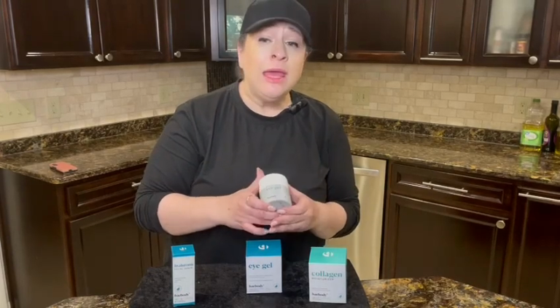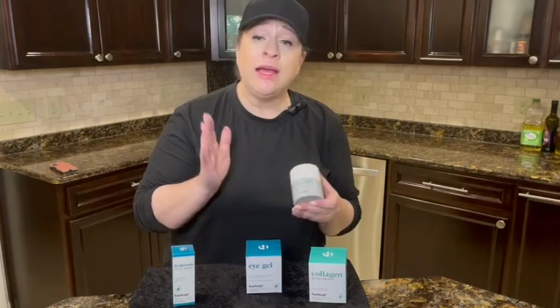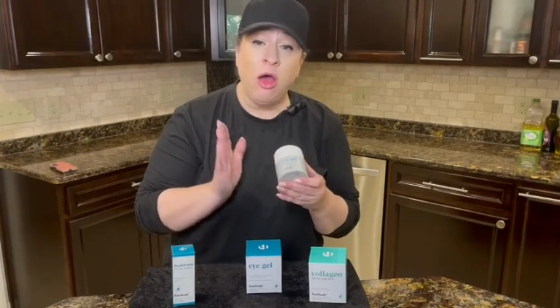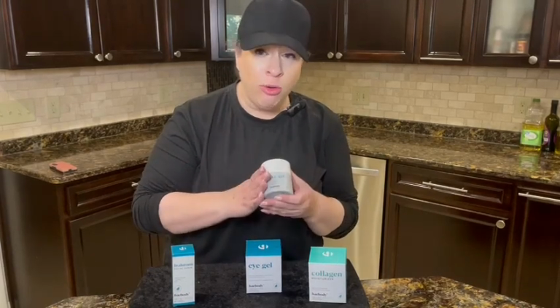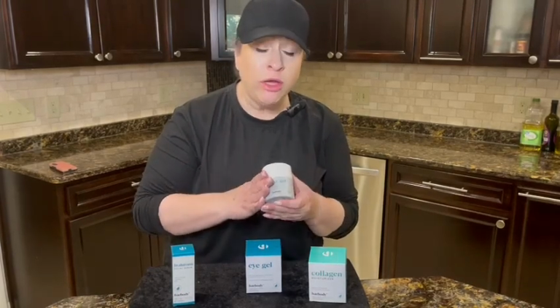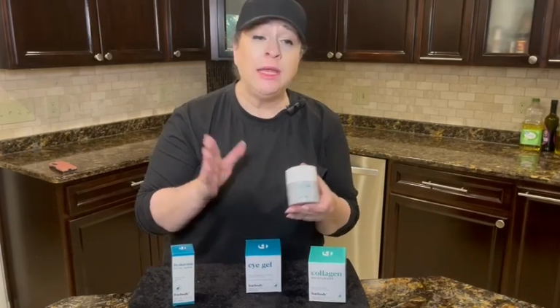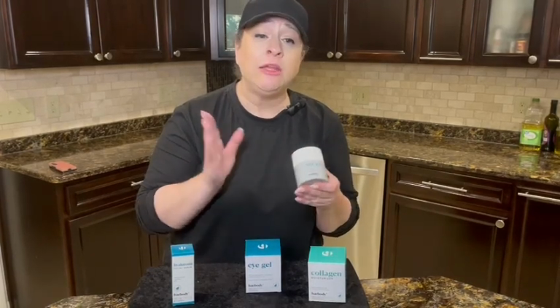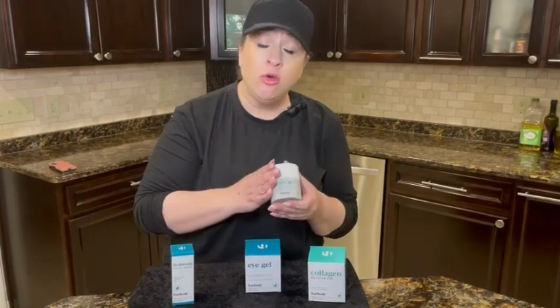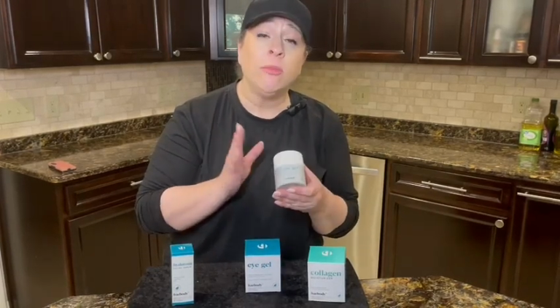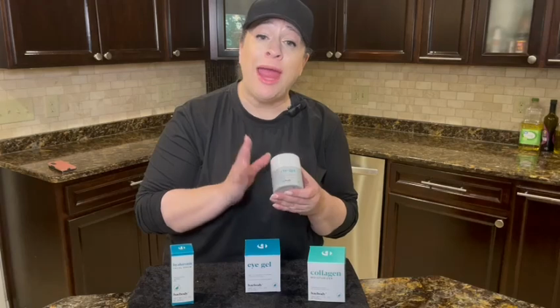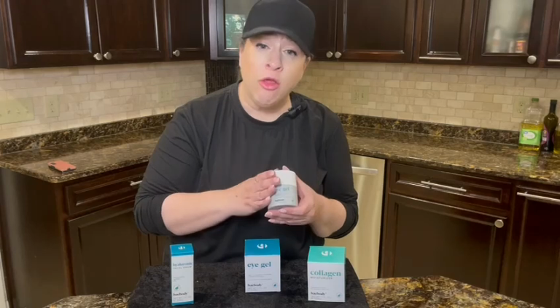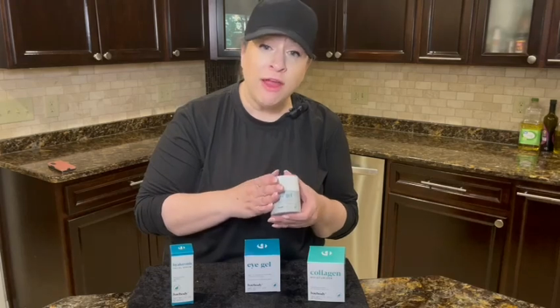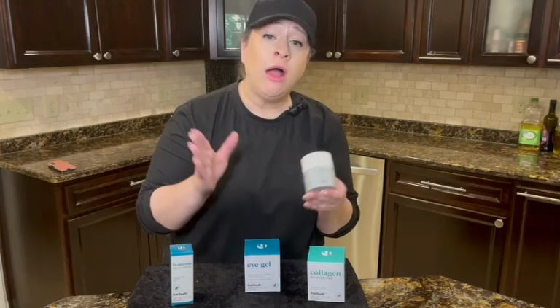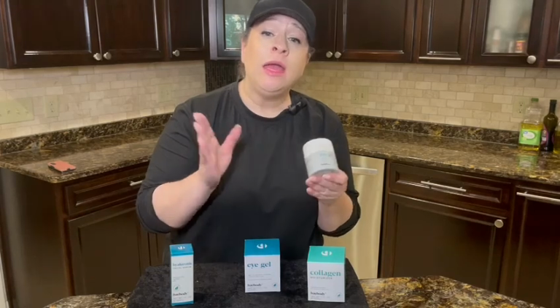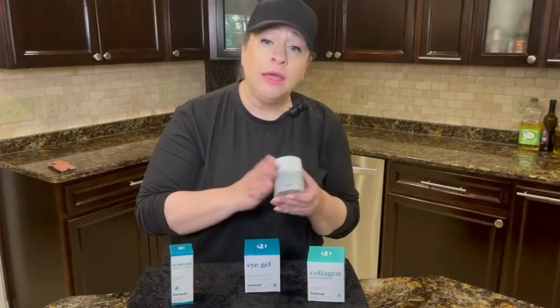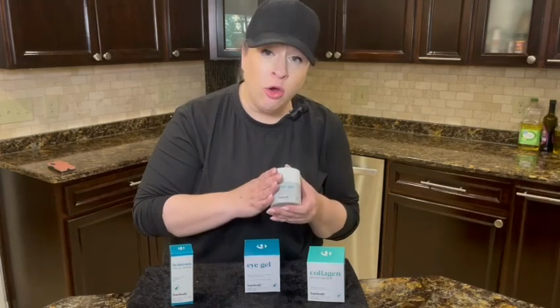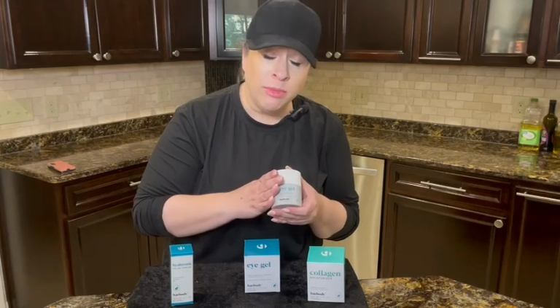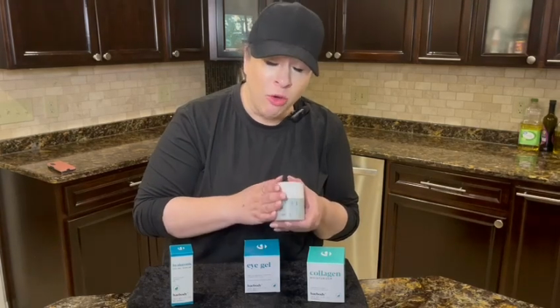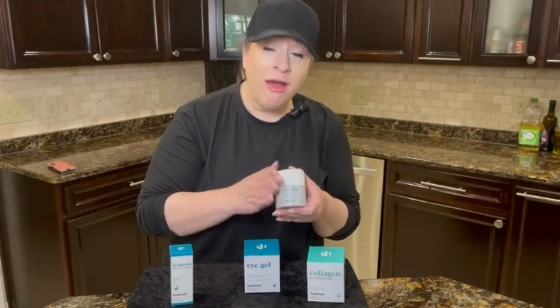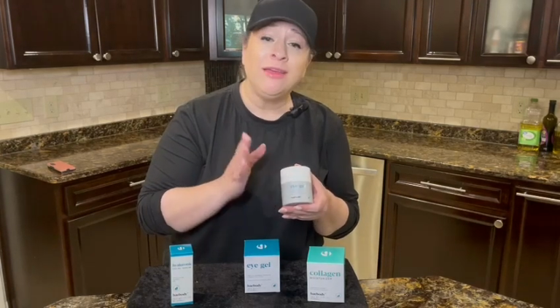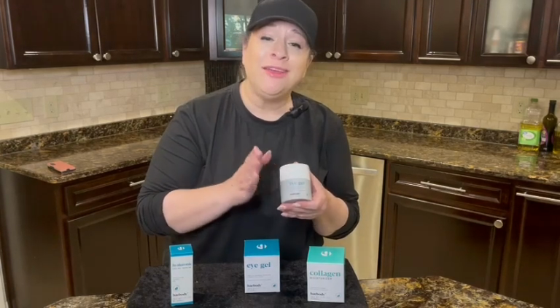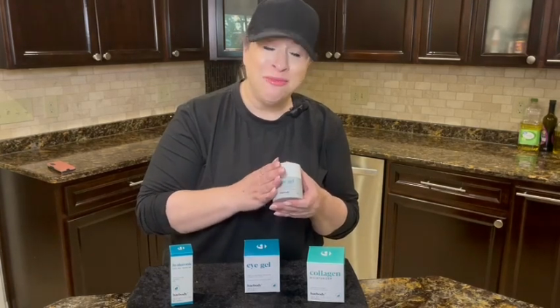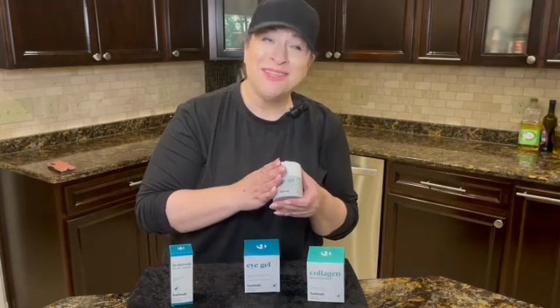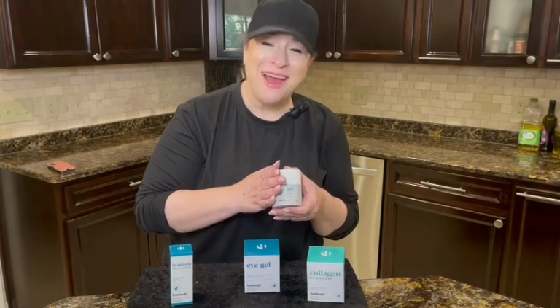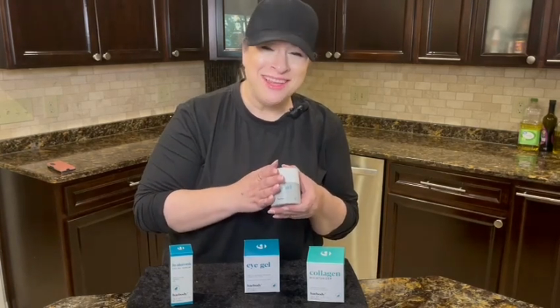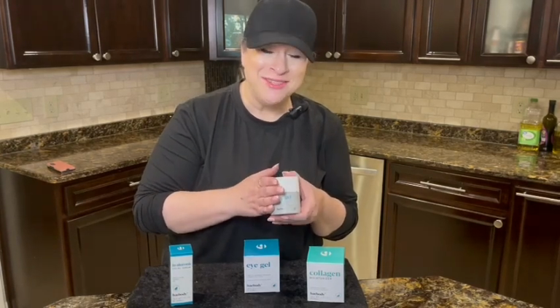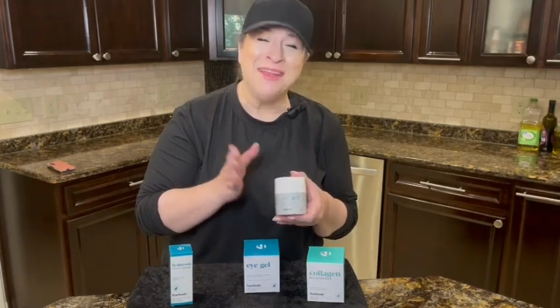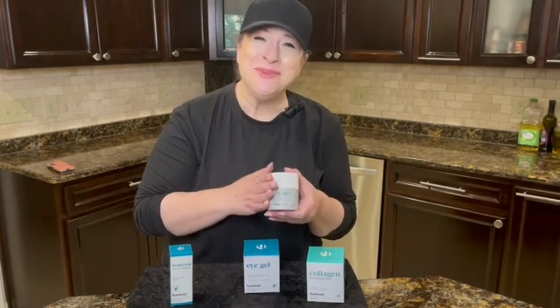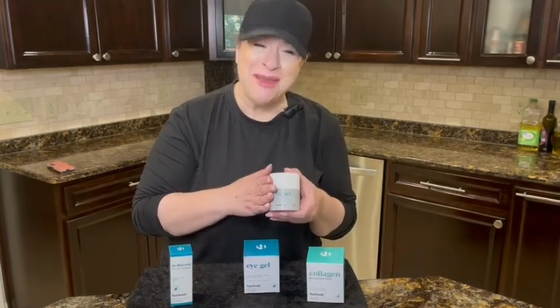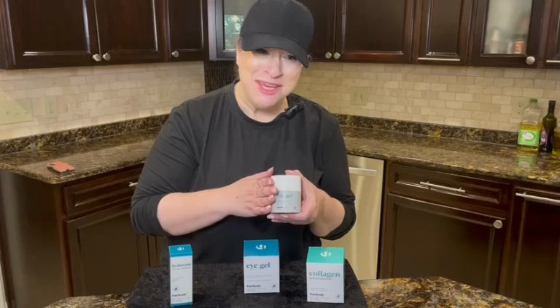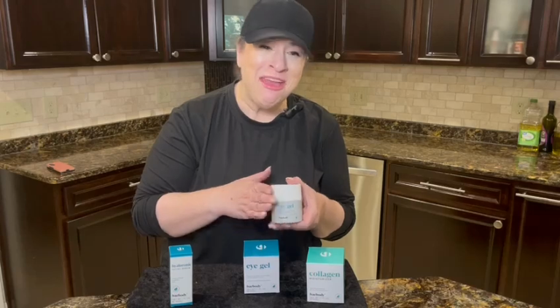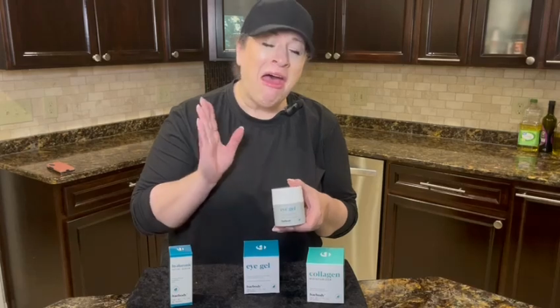It has jojoba oil in it, cucumber, aloe vera, ginkgo biloba — I think that's how you say it — and blue chamomile.